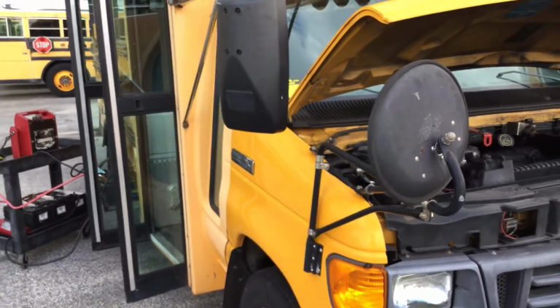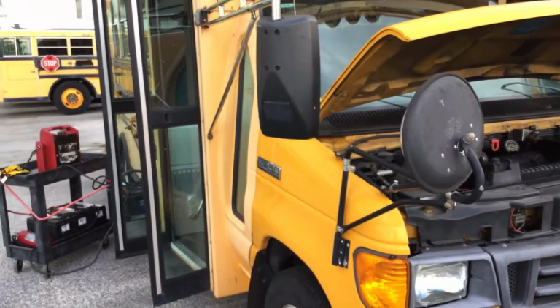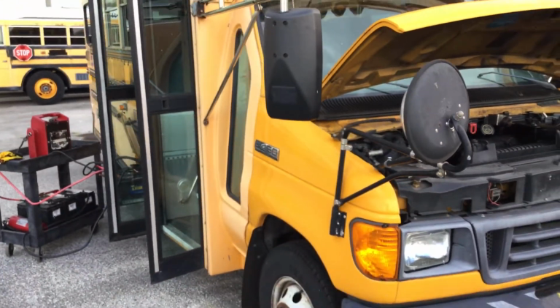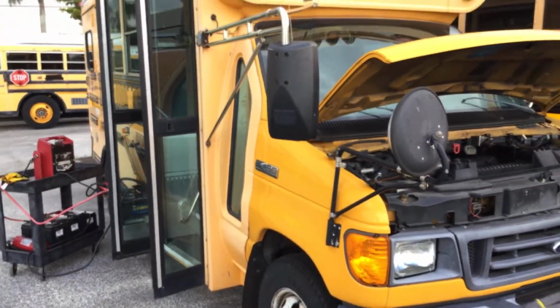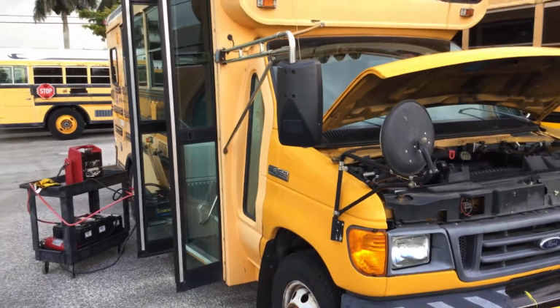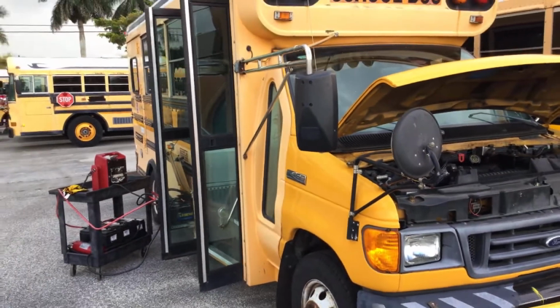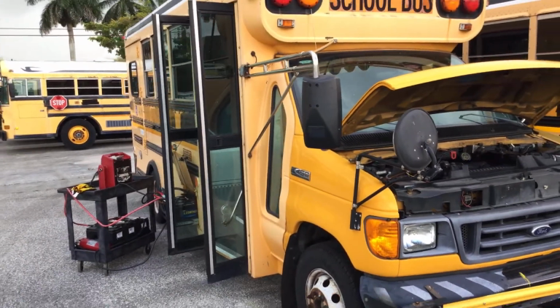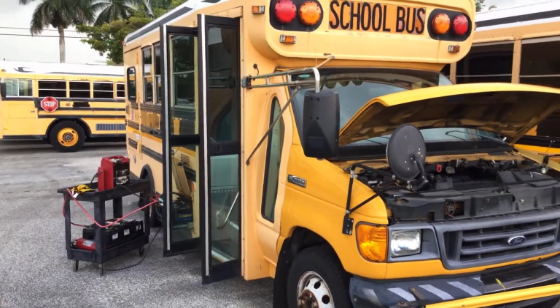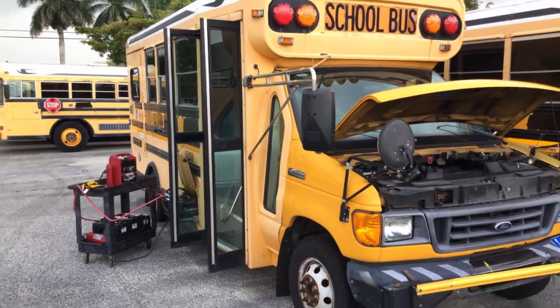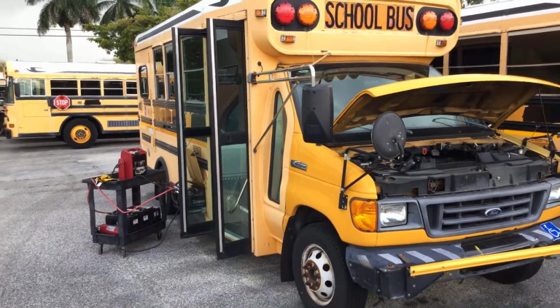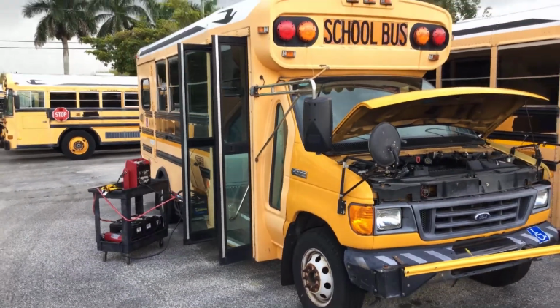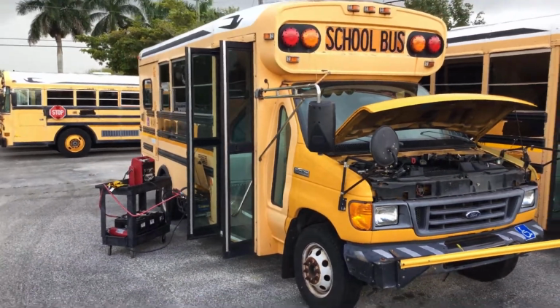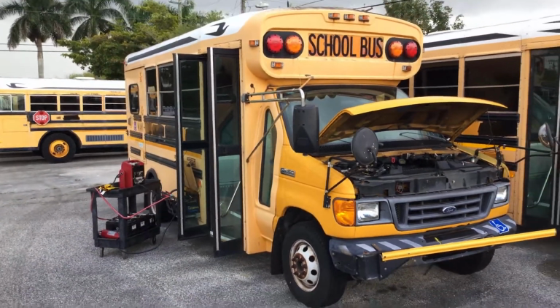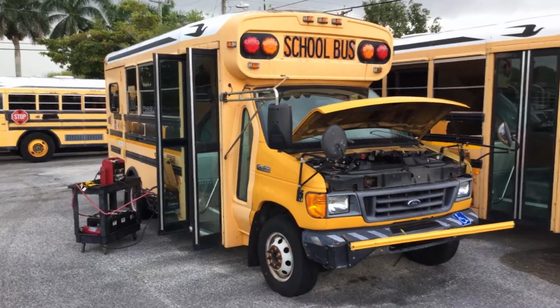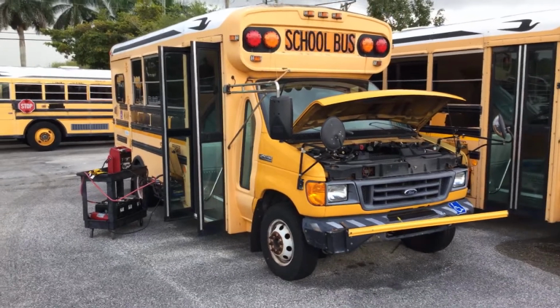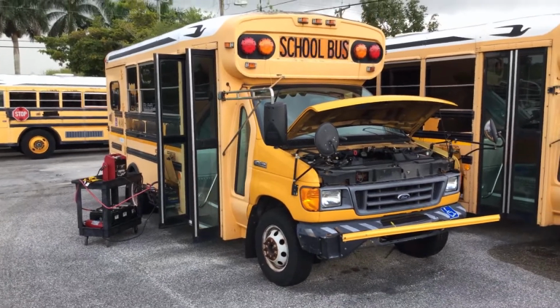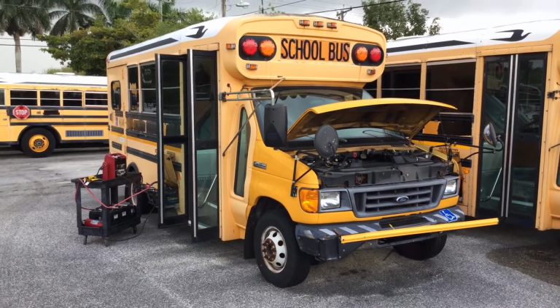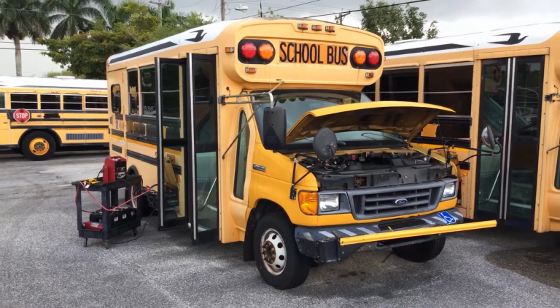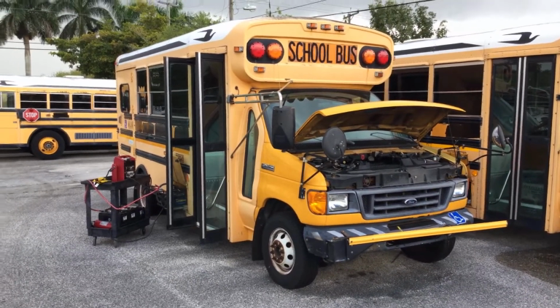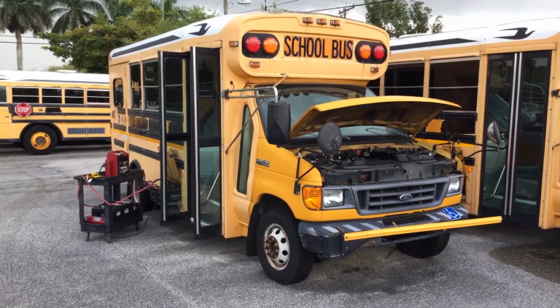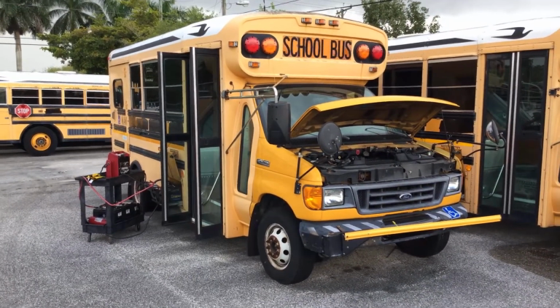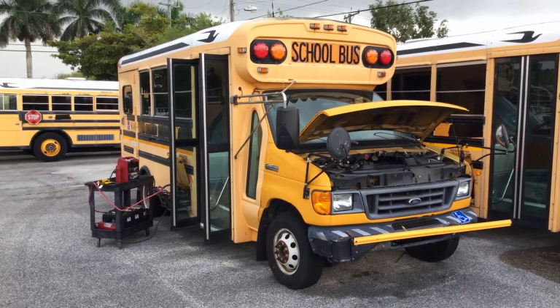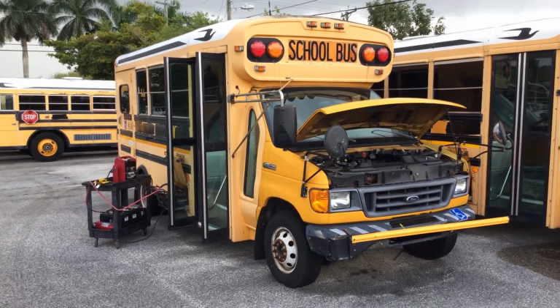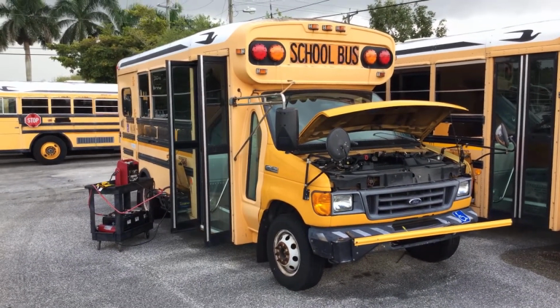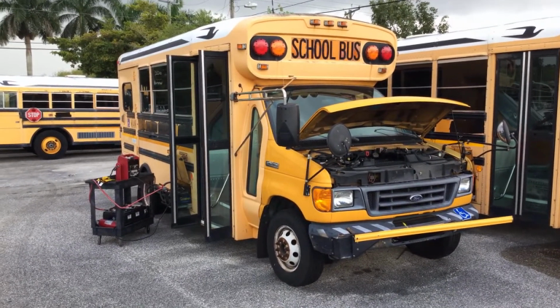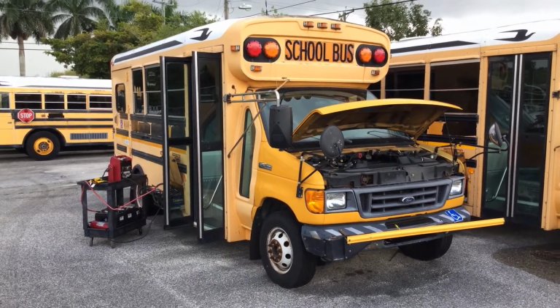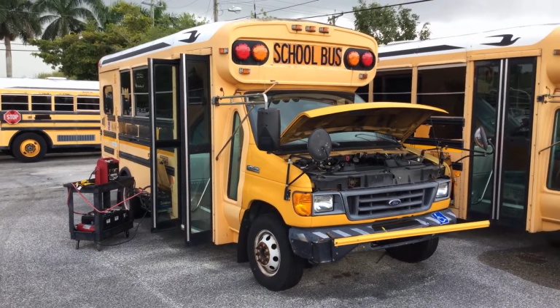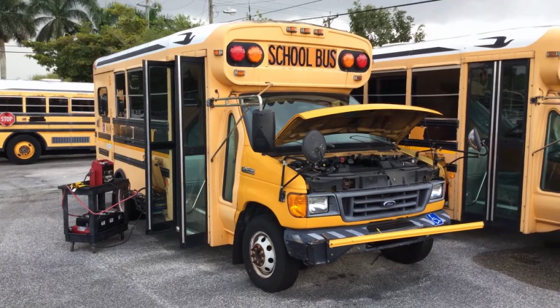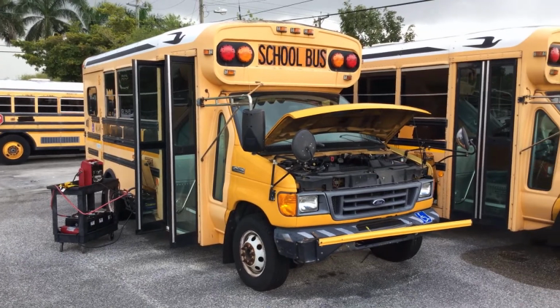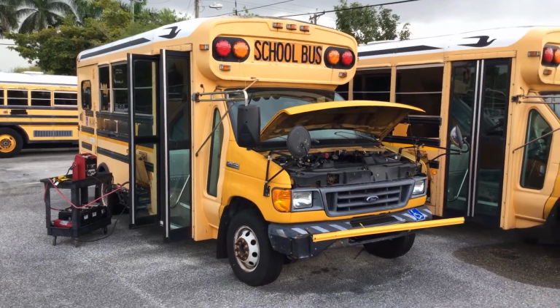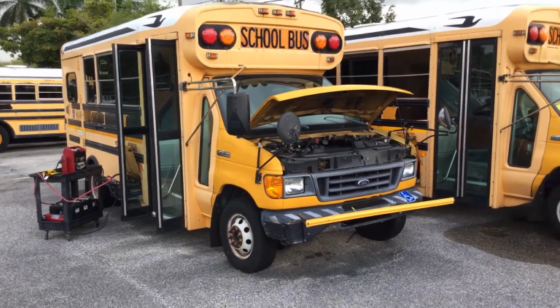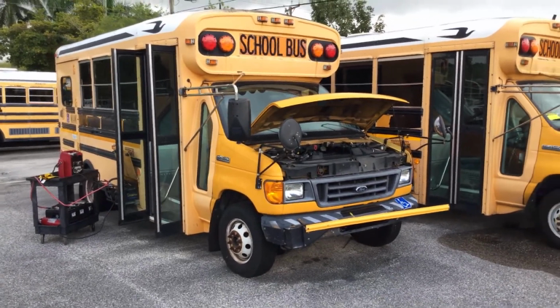It's got the automatic transmission — mechanical condition is unknown. This one also comes with a wheelchair lift in the back, and mechanical condition is unknown.